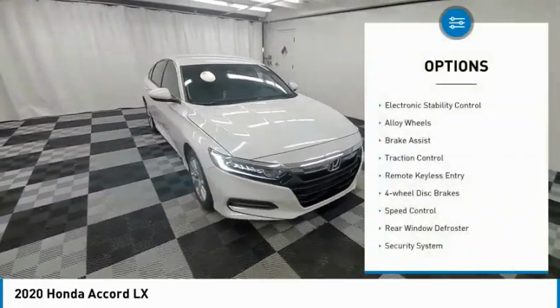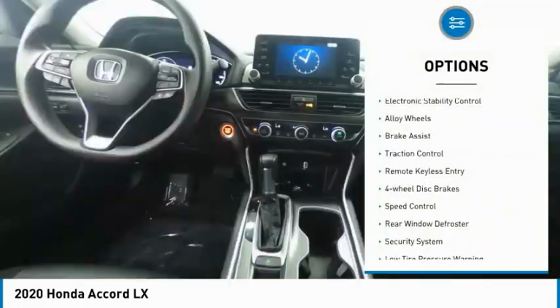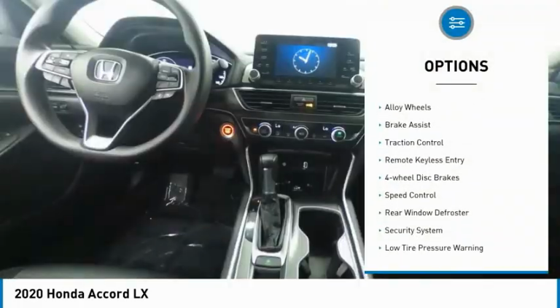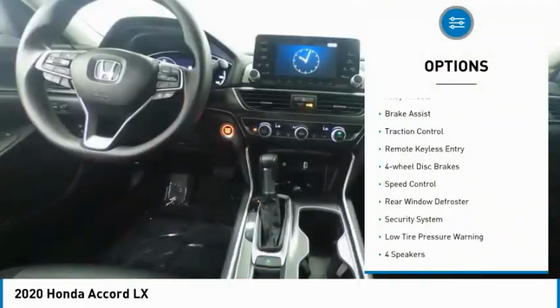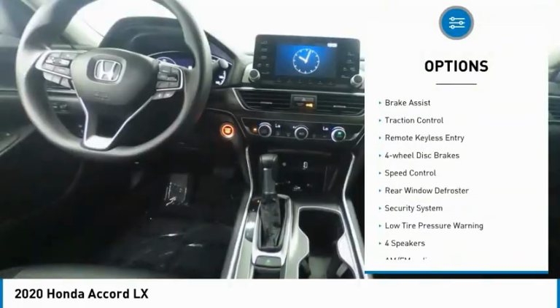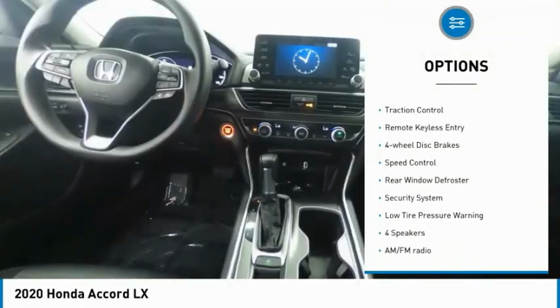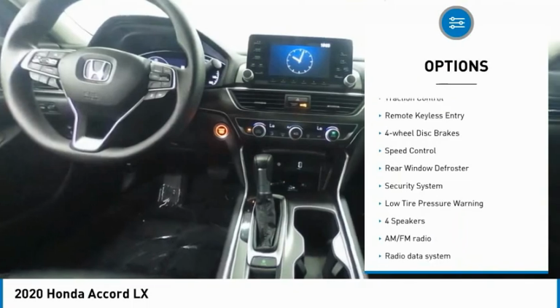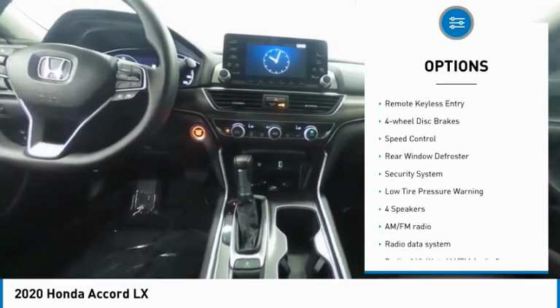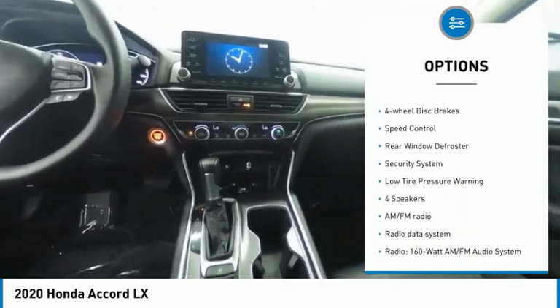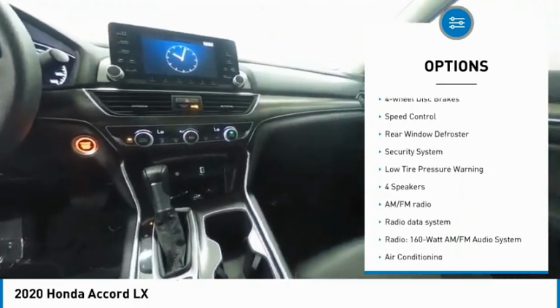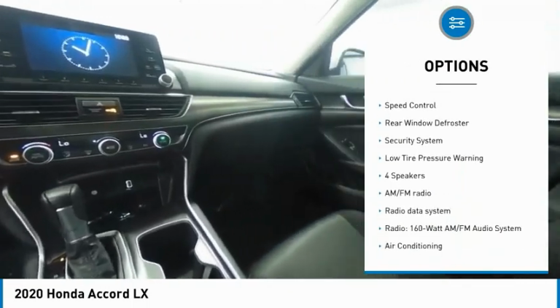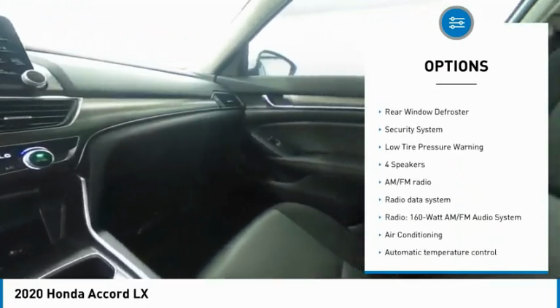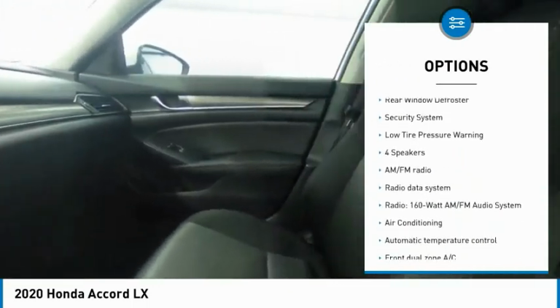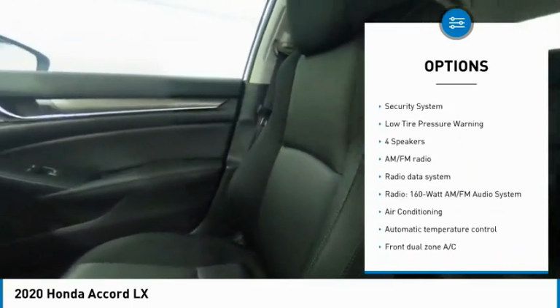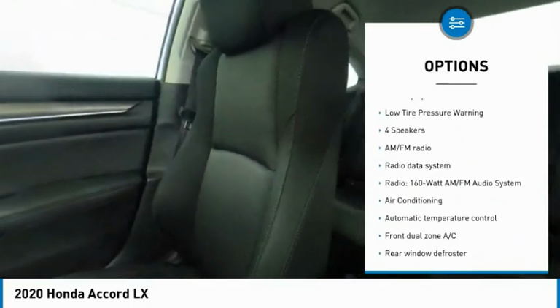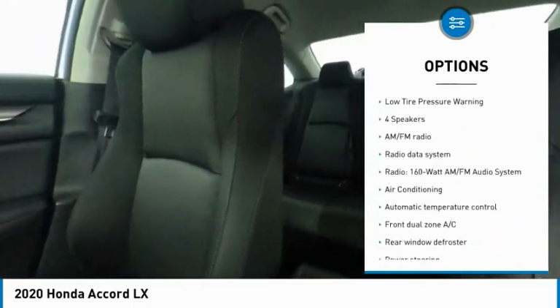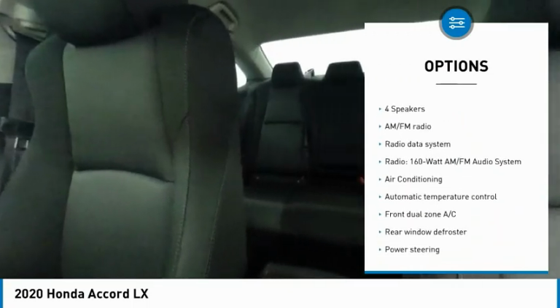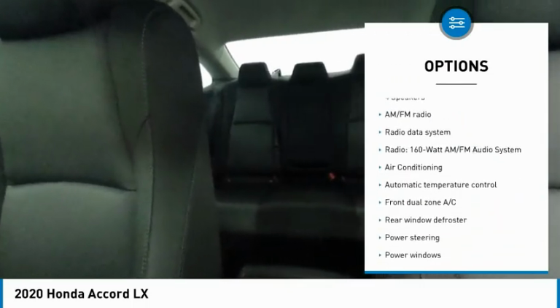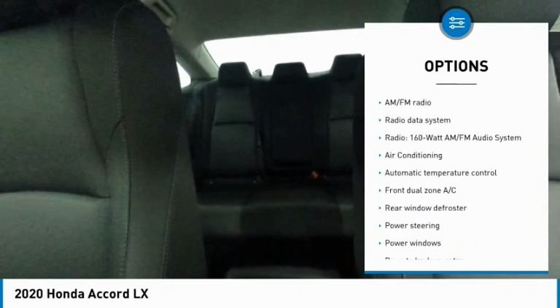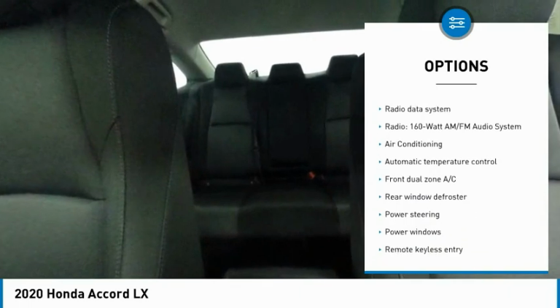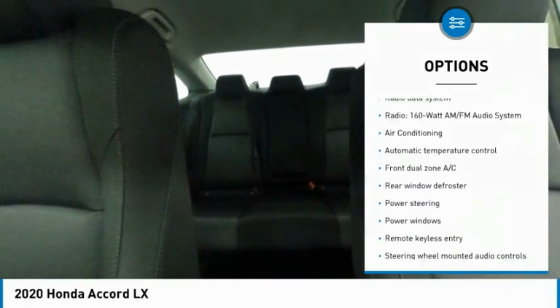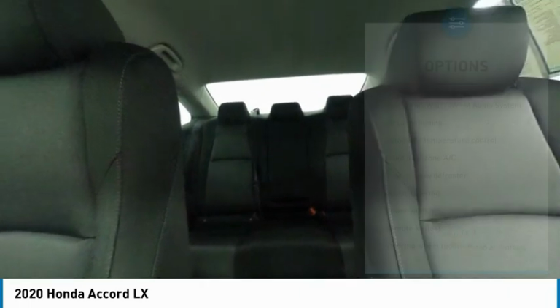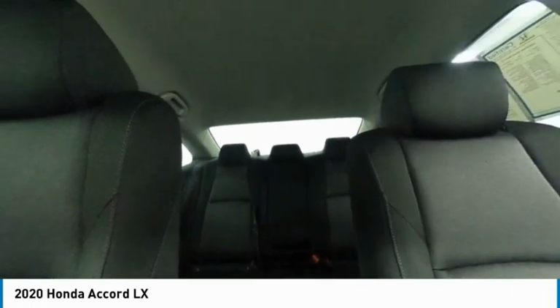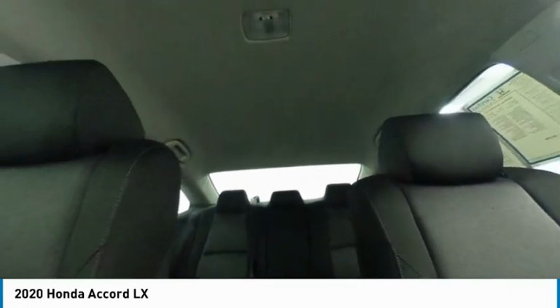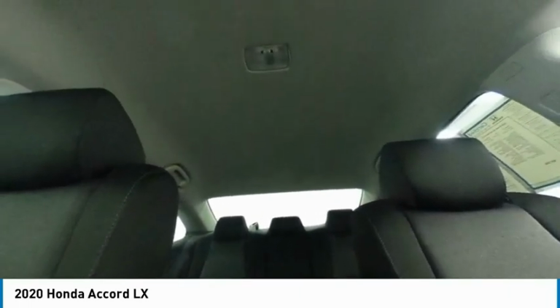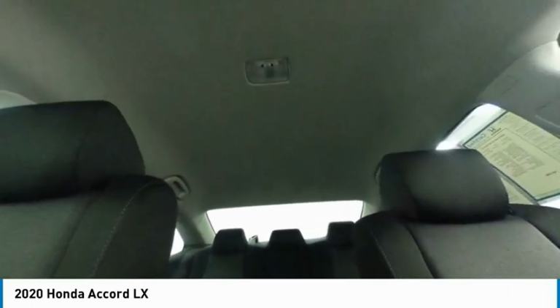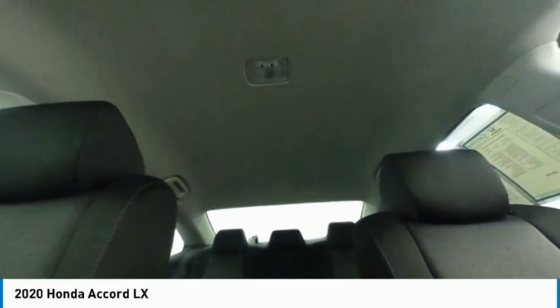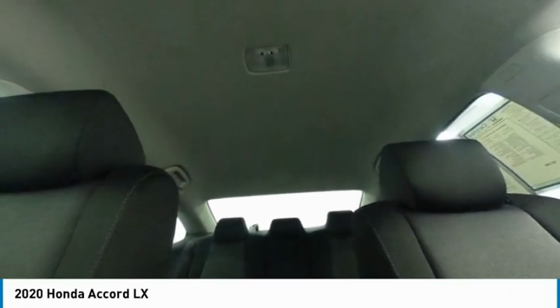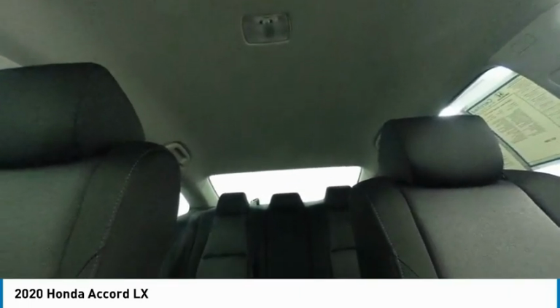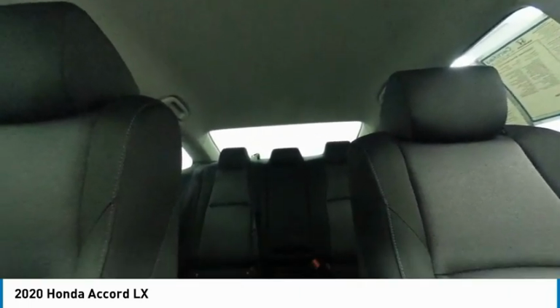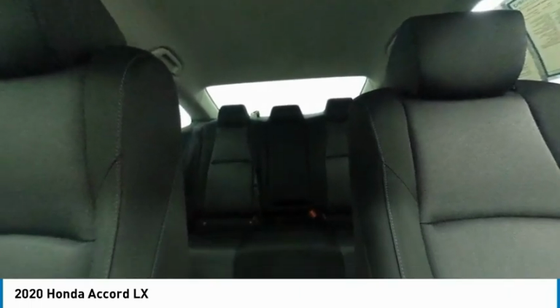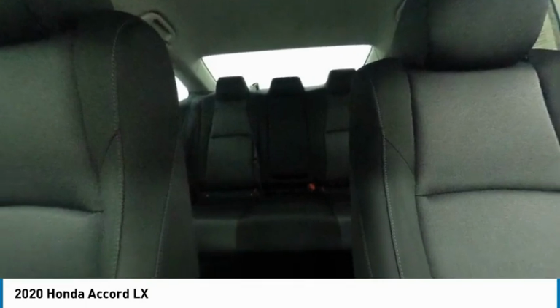Electronic stability control, alloy wheels, brake assist, traction control, remote keyless entry, four-wheel disc brakes, speed control, rear window defroster, security system, low tire pressure warning.